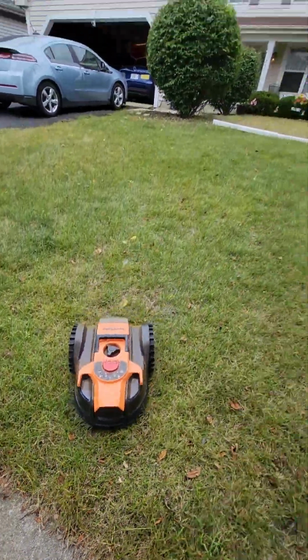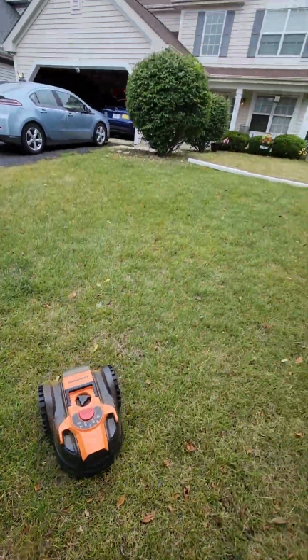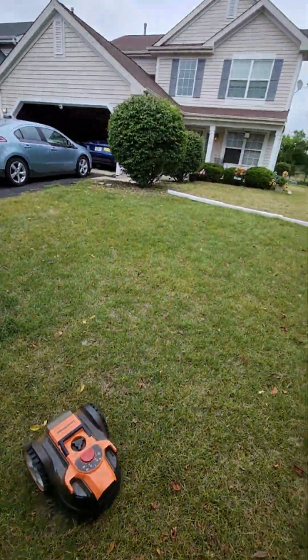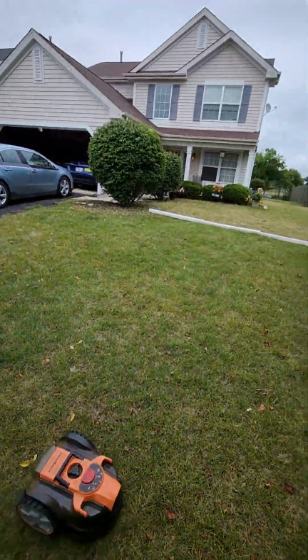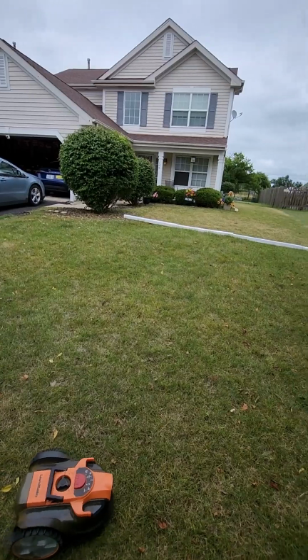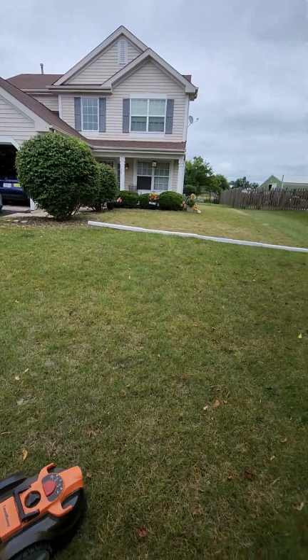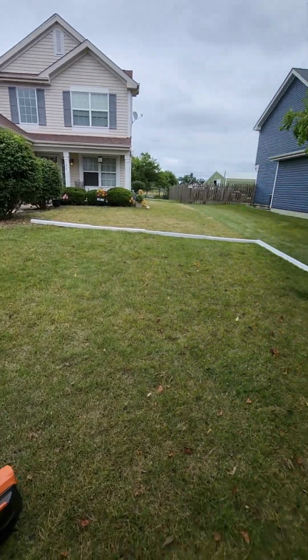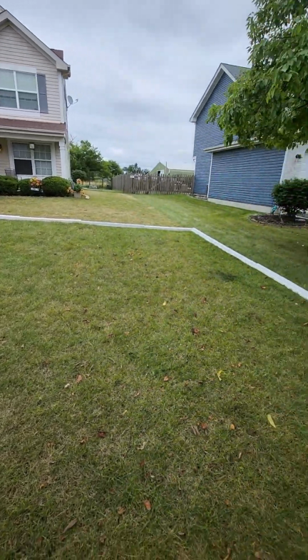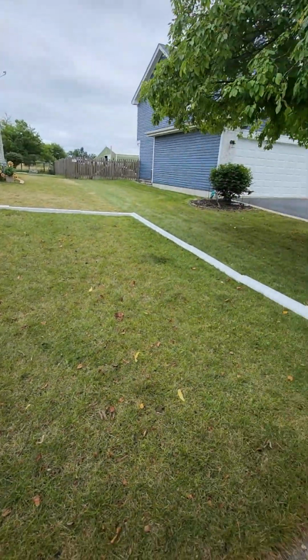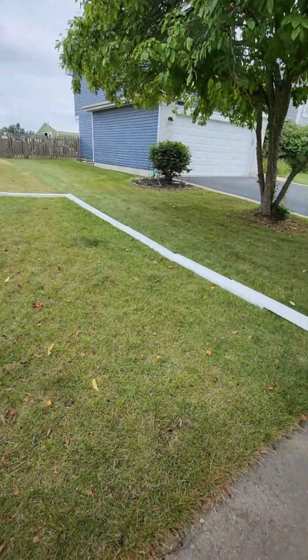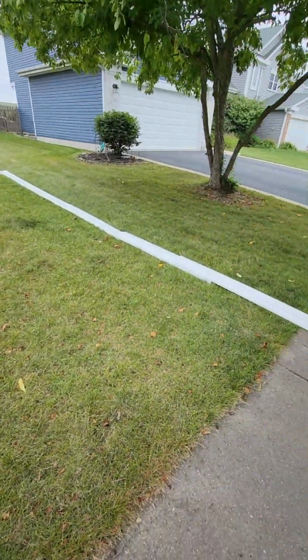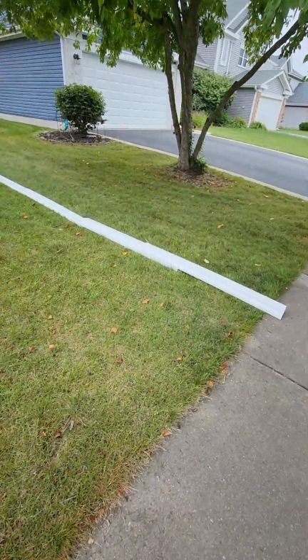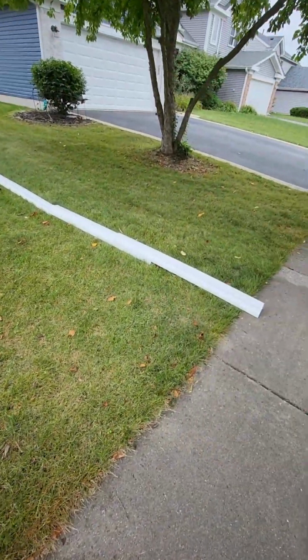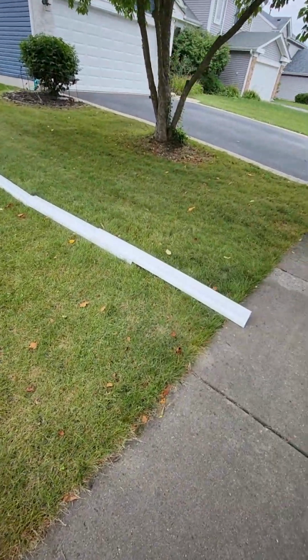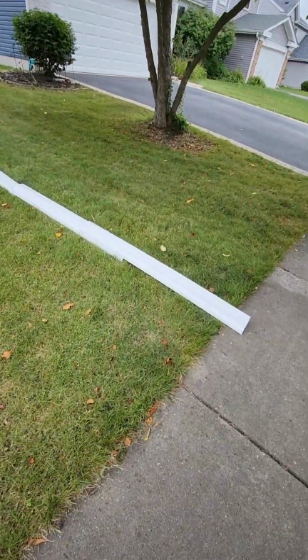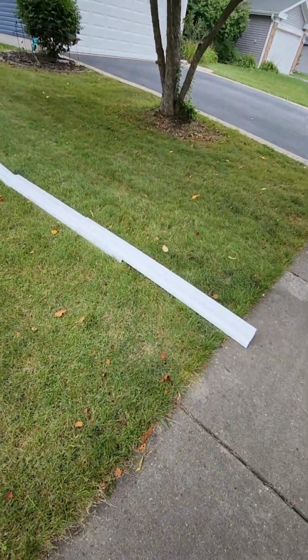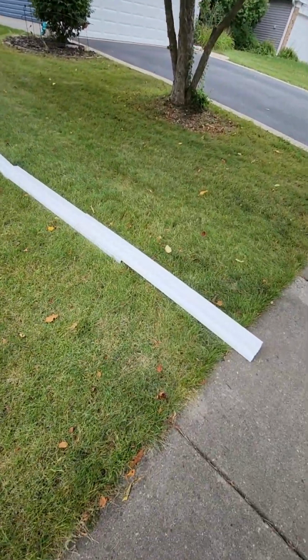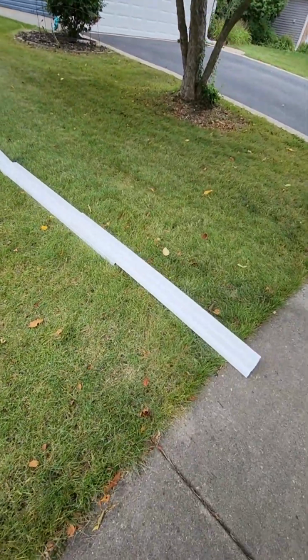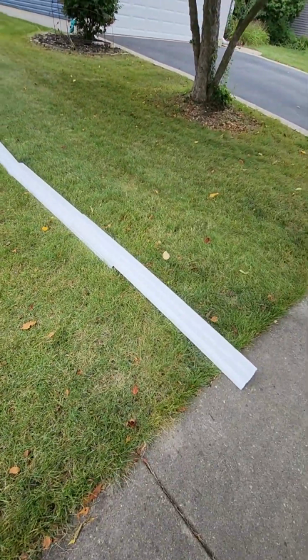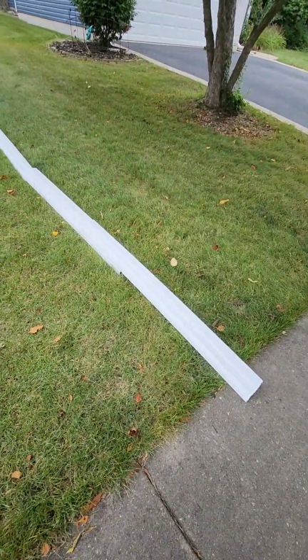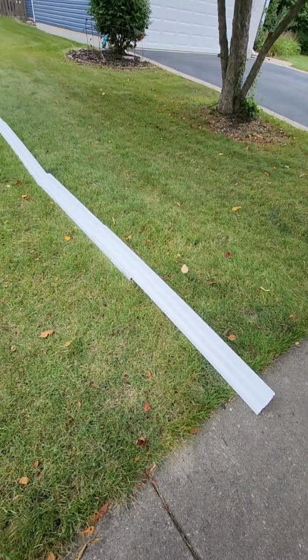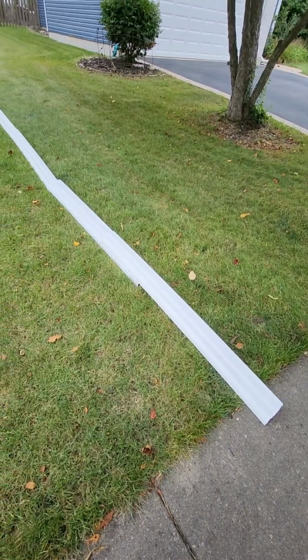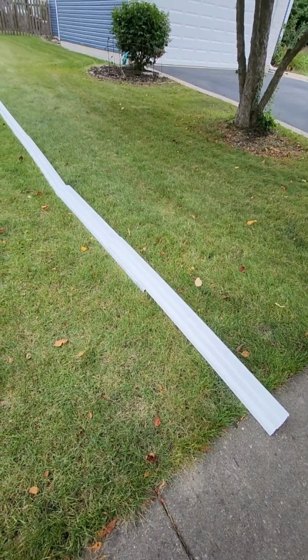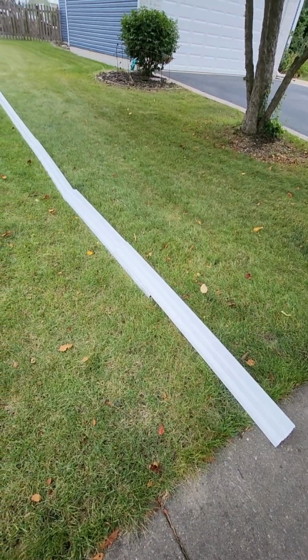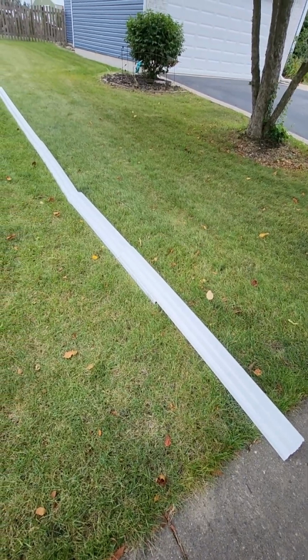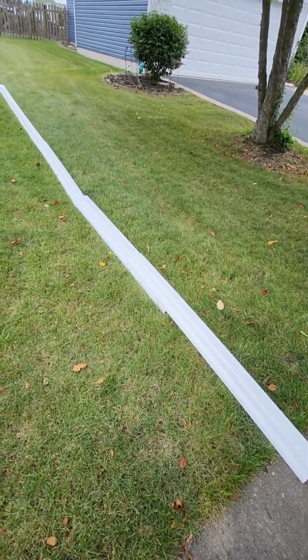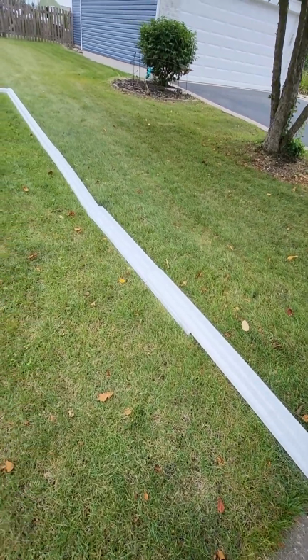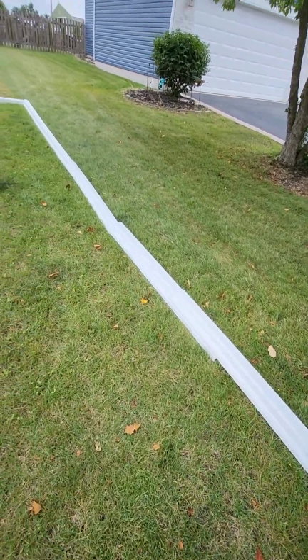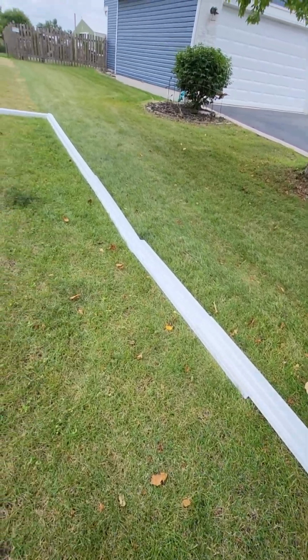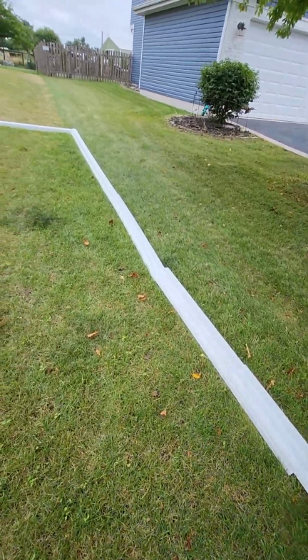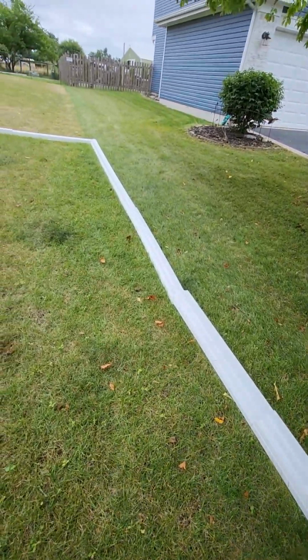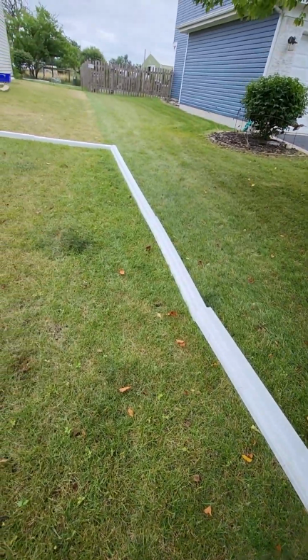So what I do is I use these borders. These are just six dollars for ten foot long gutters. And I just put these down and use it.